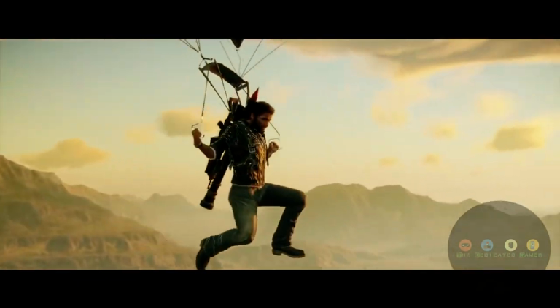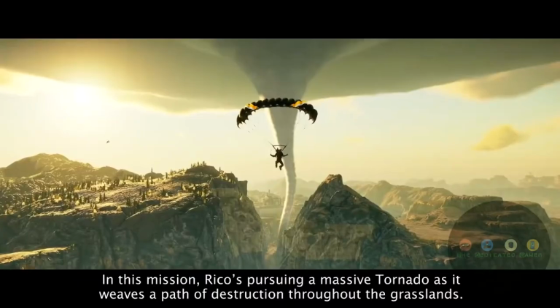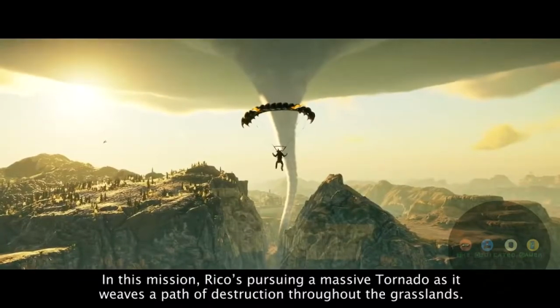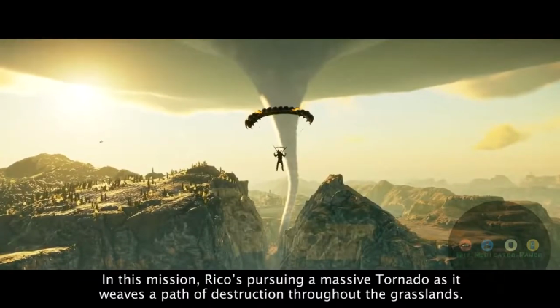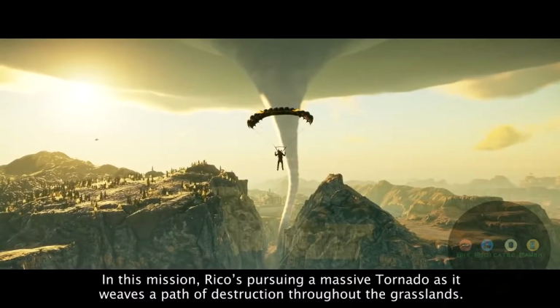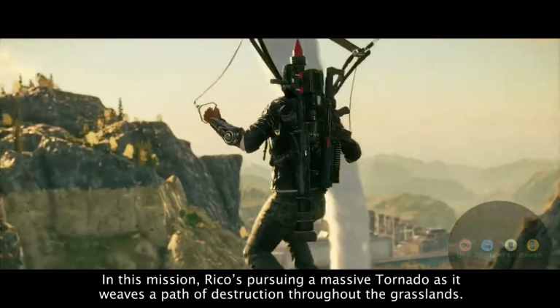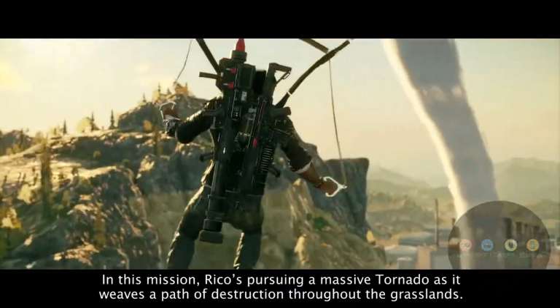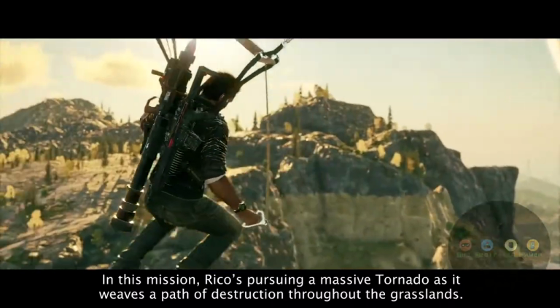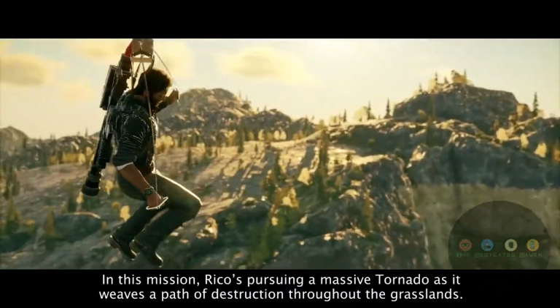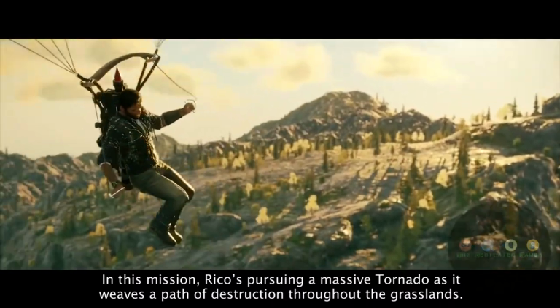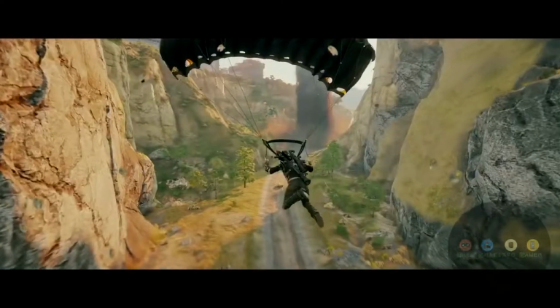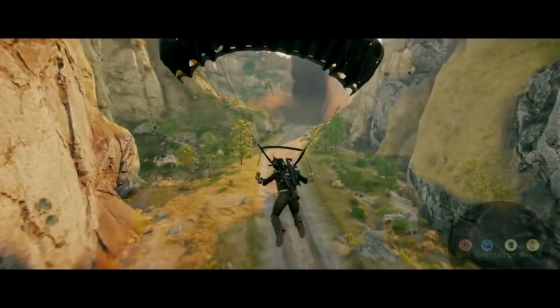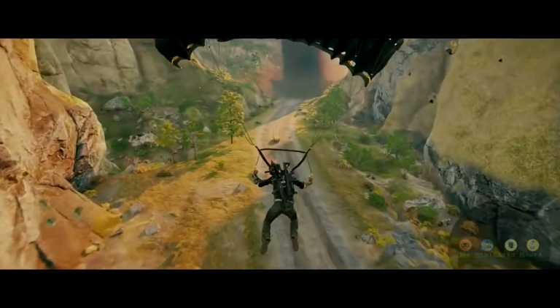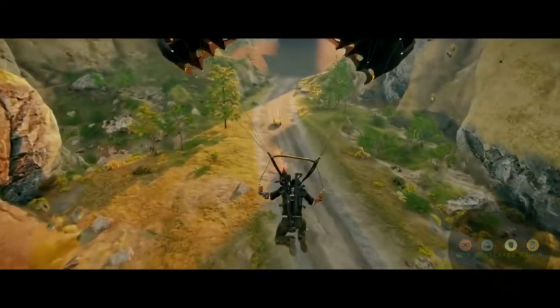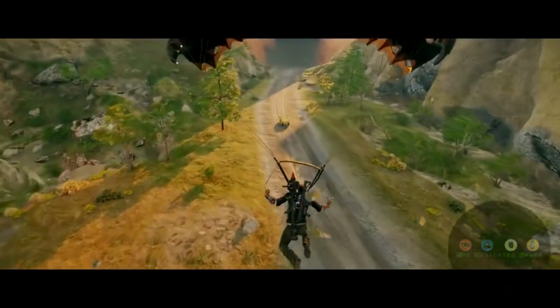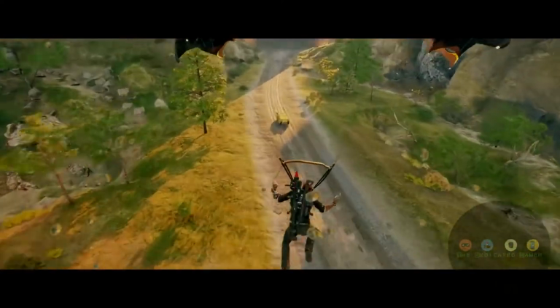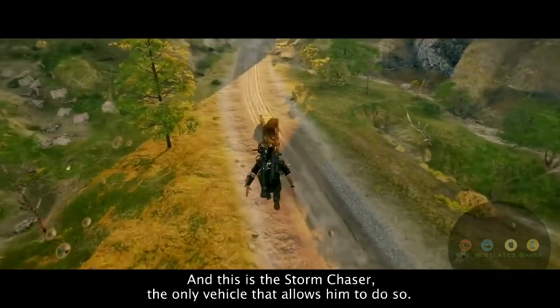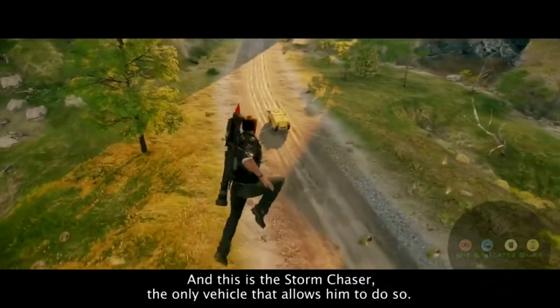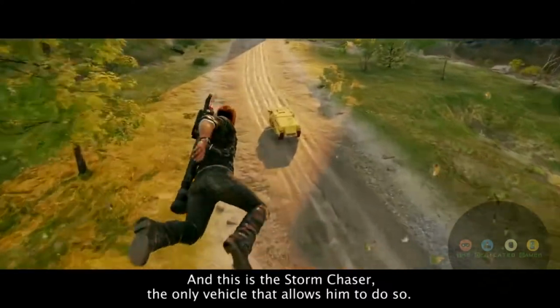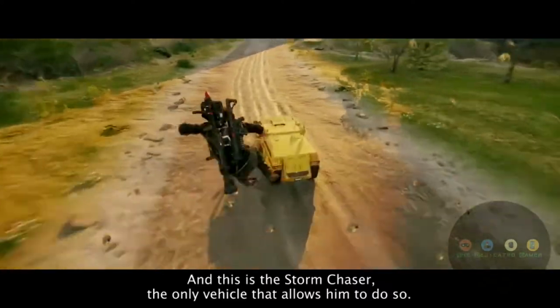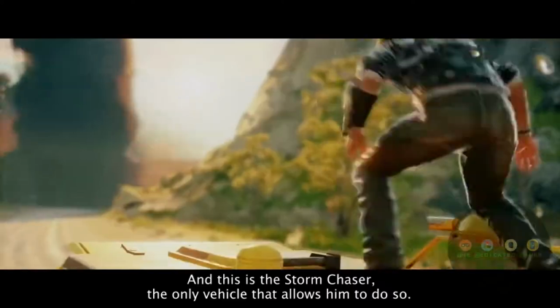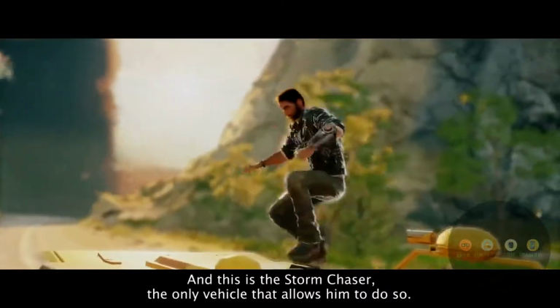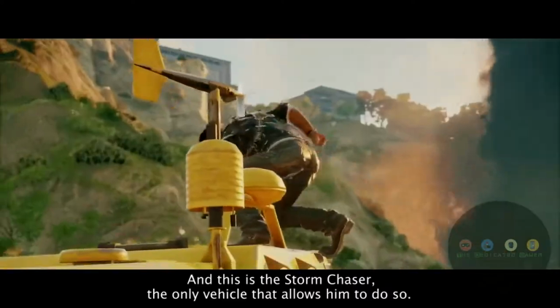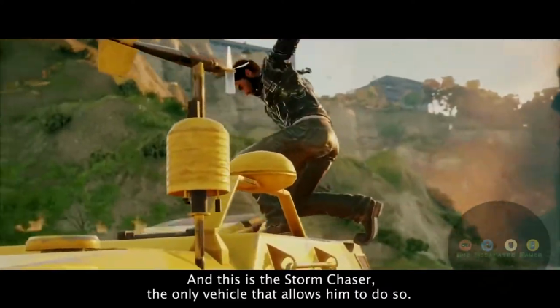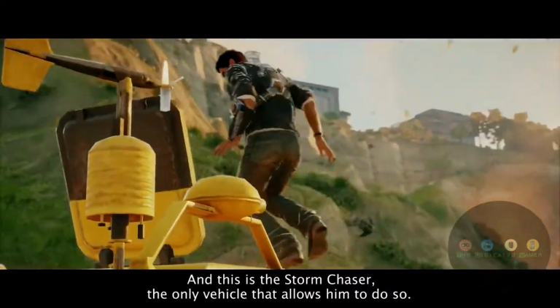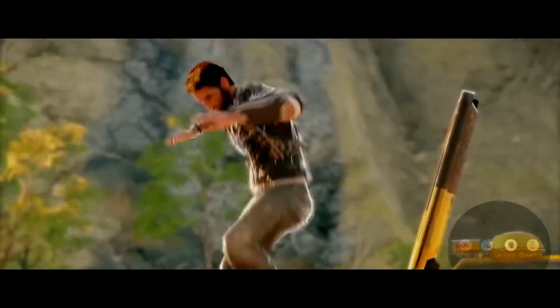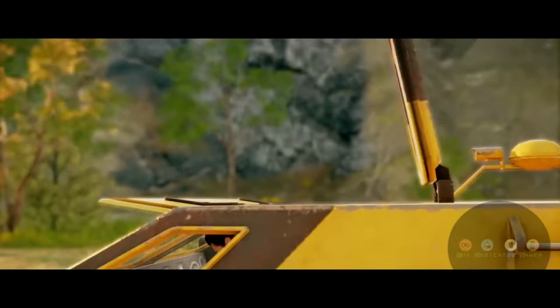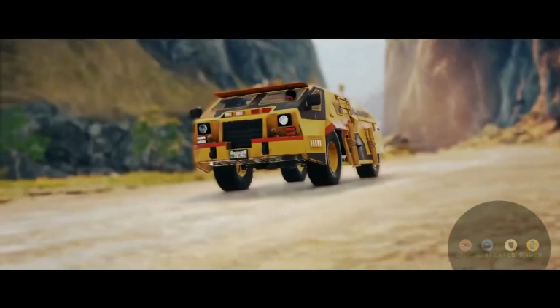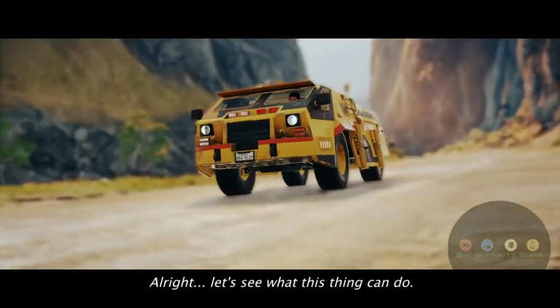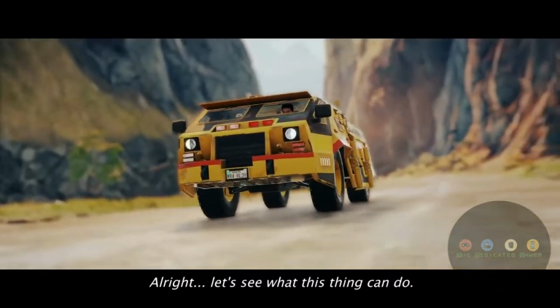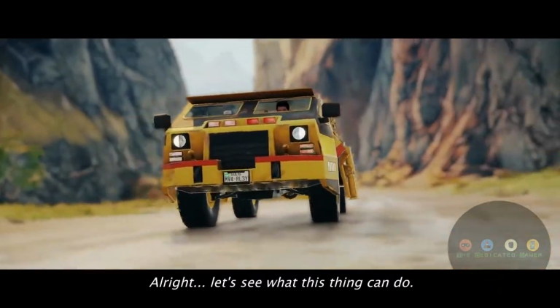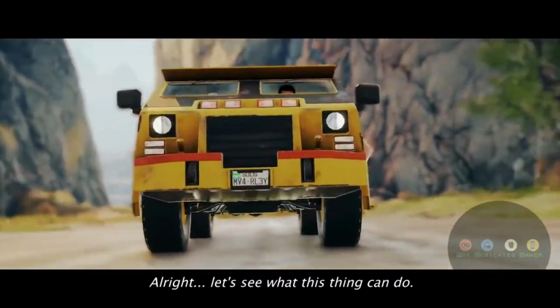In this mission, Rico's pursuing a massive tornado as it weaves a path of destruction throughout the grasslands. And this is the Storm Chaser, the only vehicle that allows him to do so. All right, let's see what this thing can do.